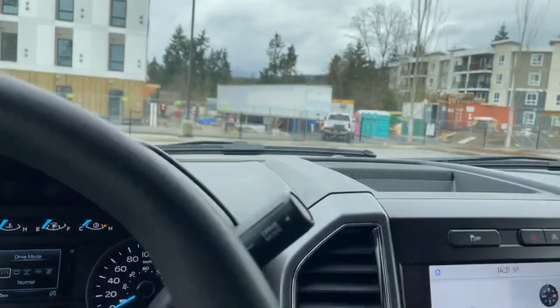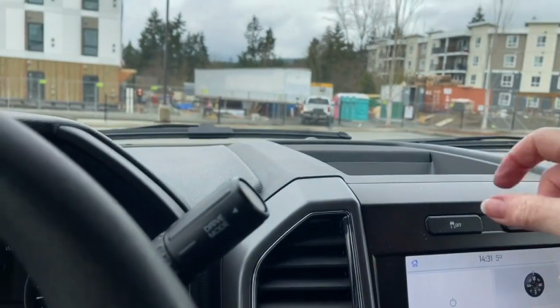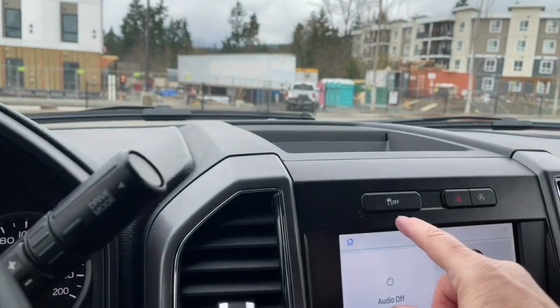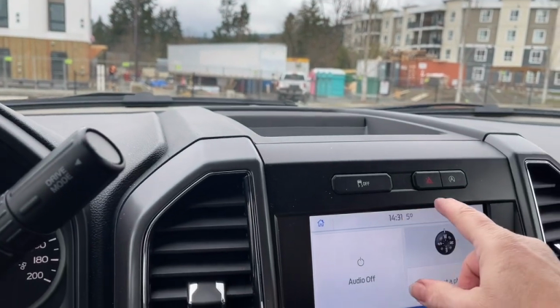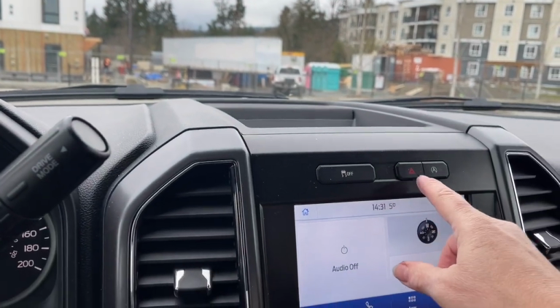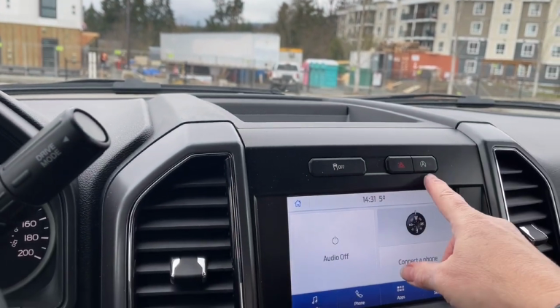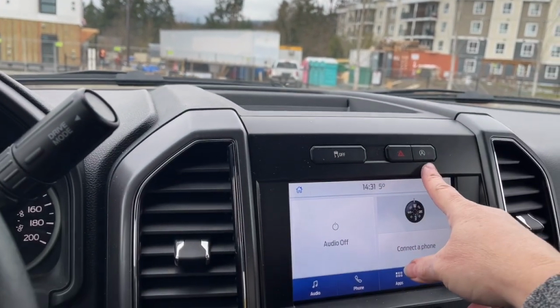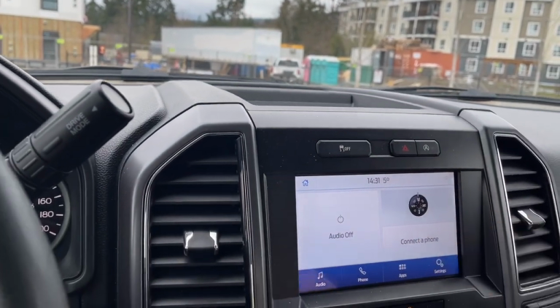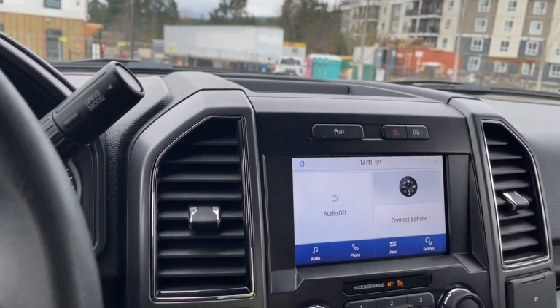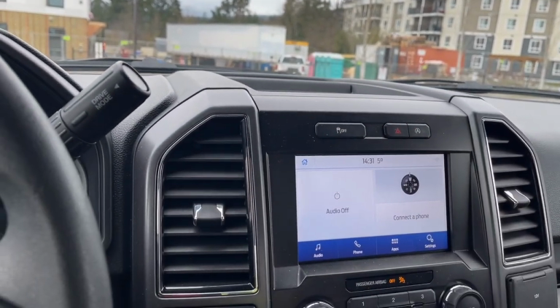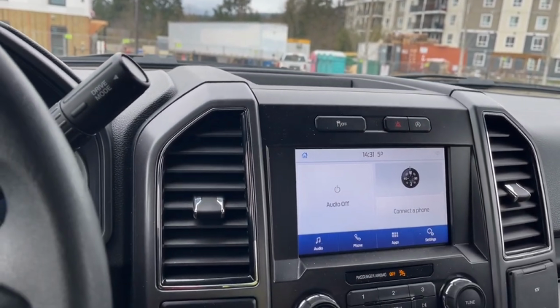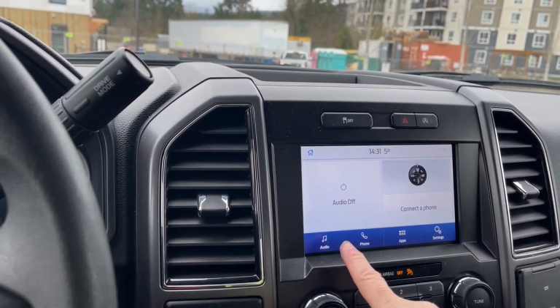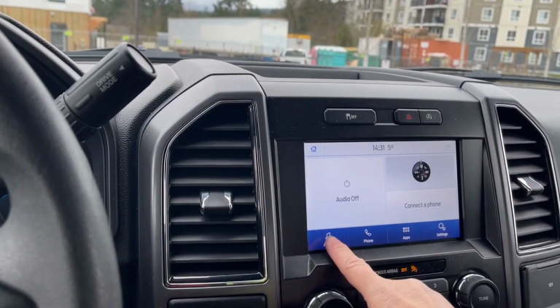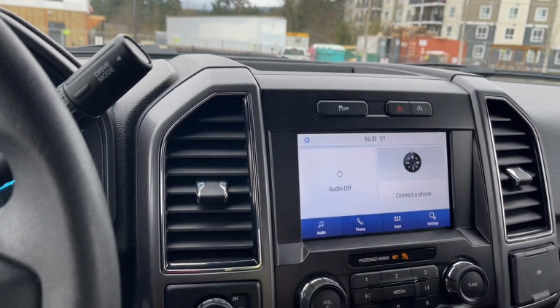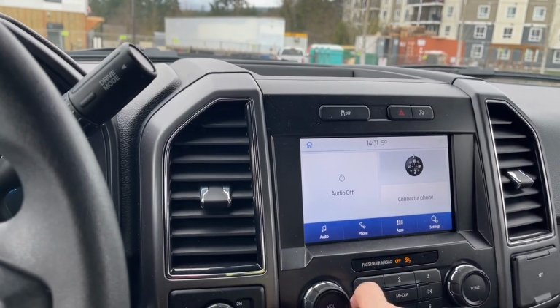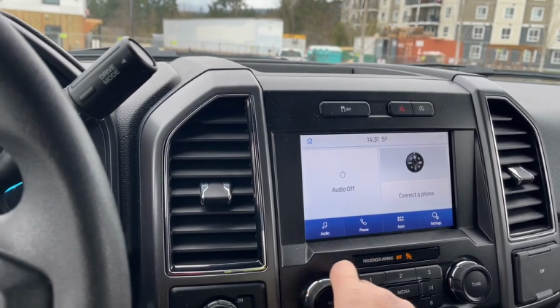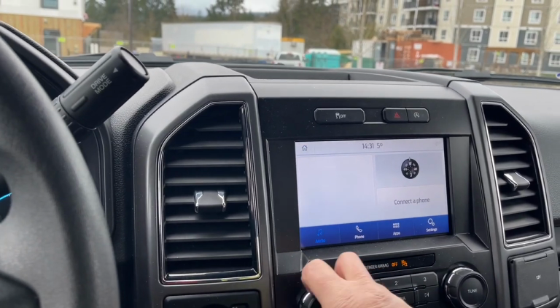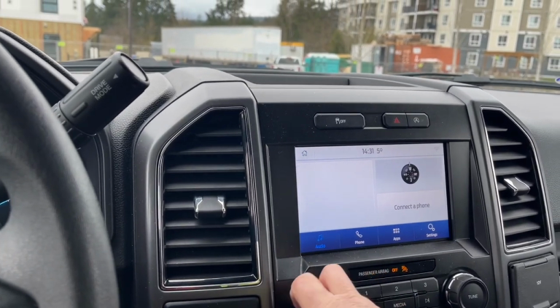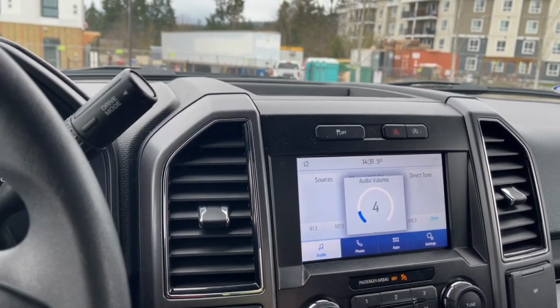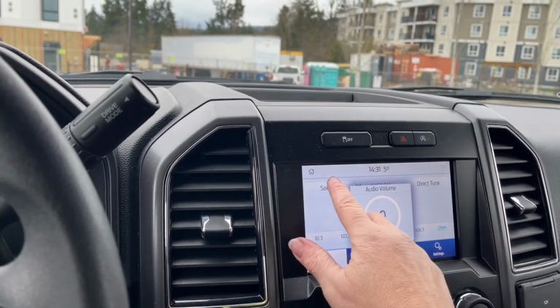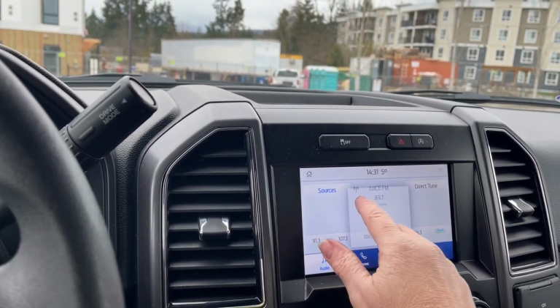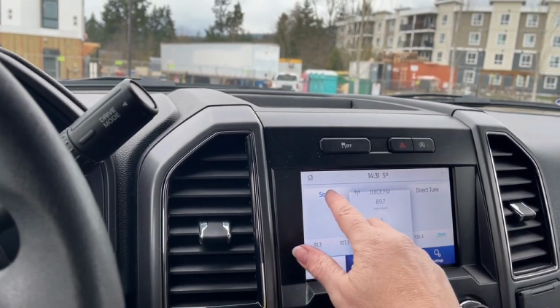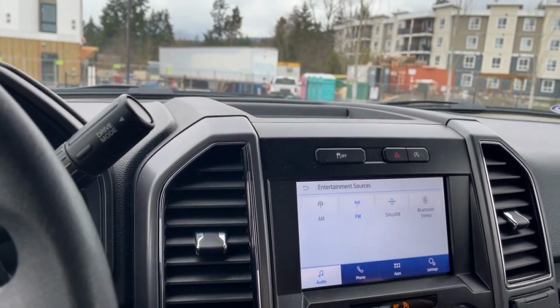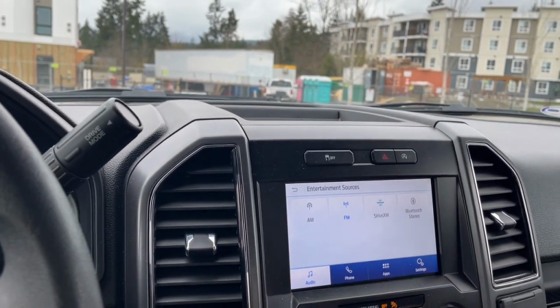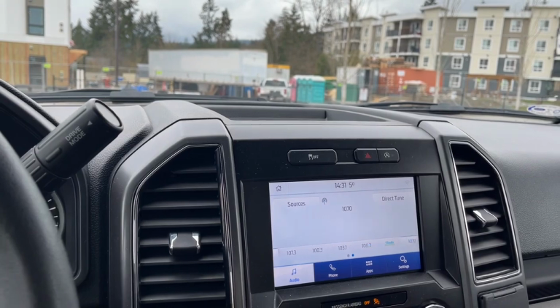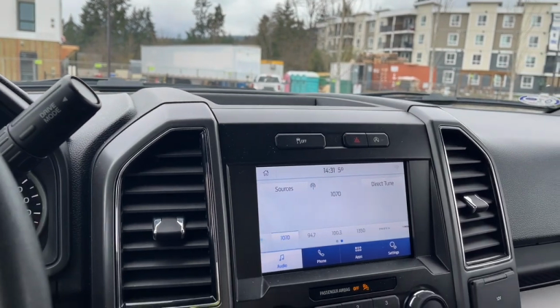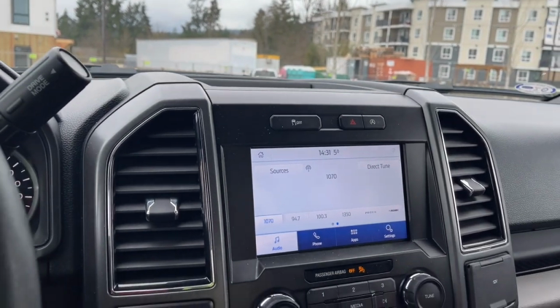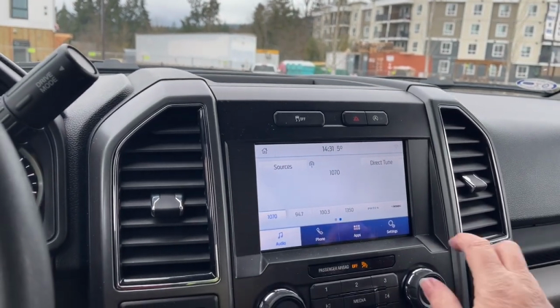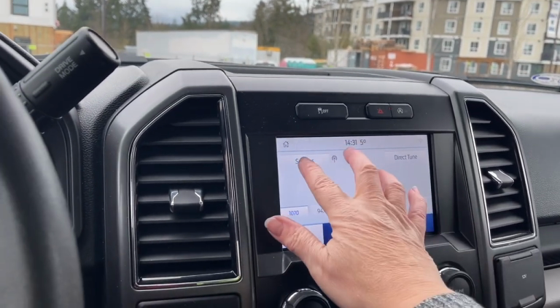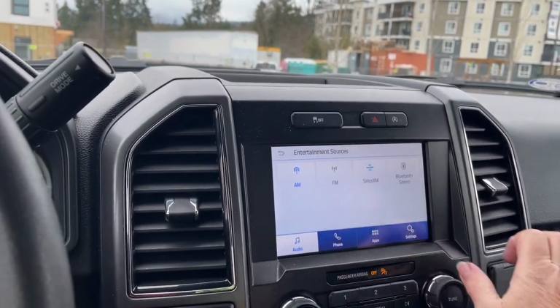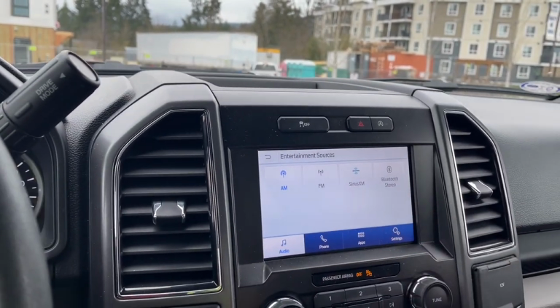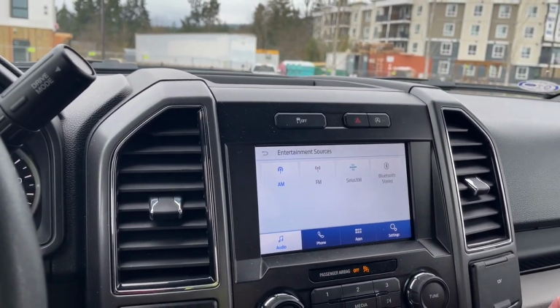There's a little cubby up top, traction control, hazard lights, and auto stop-start for less idle time. You can also go into the audio and switch sources: AM, FM, Sirius satellite radio, as well as Bluetooth.